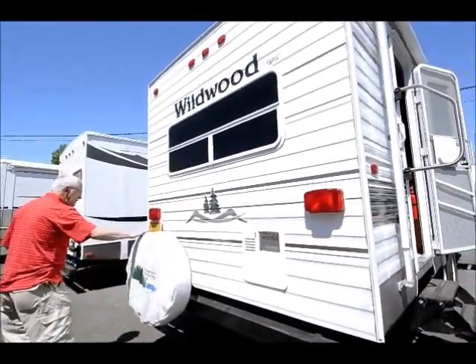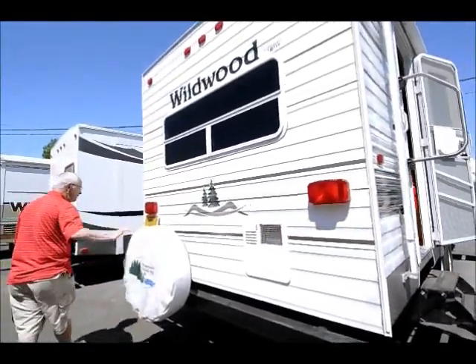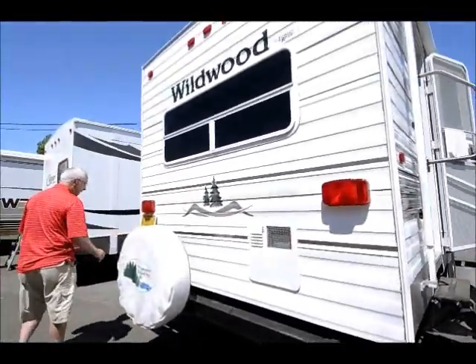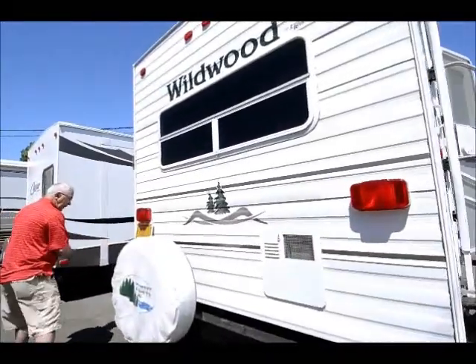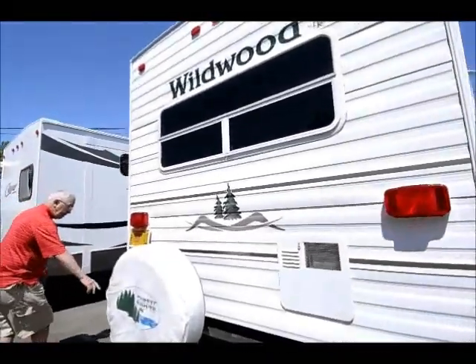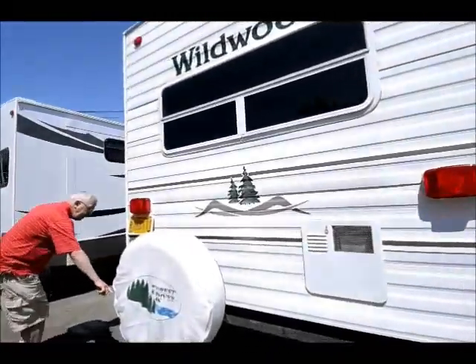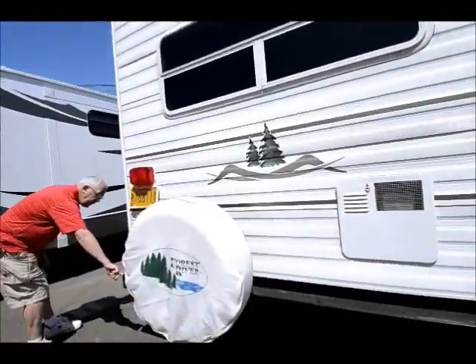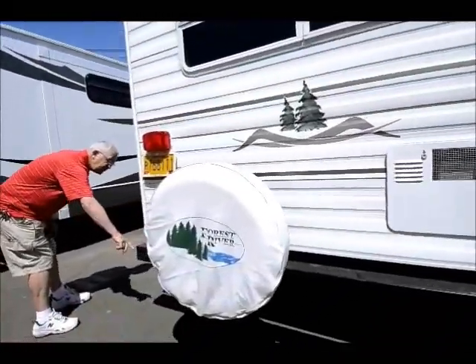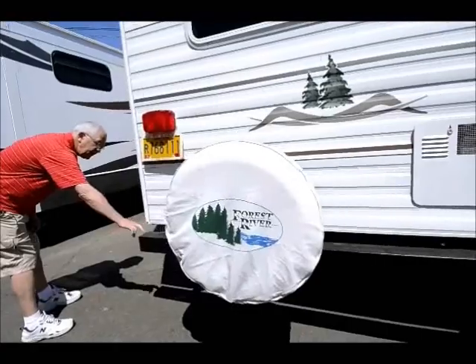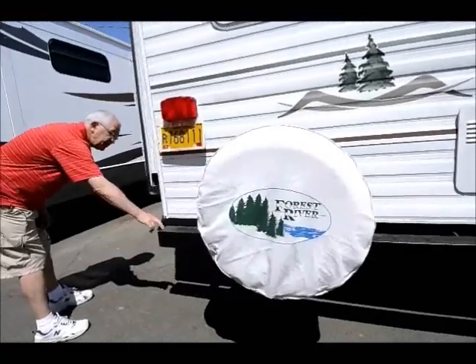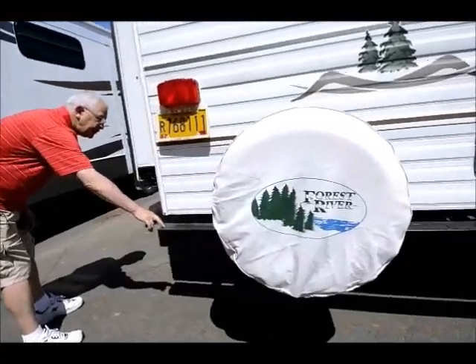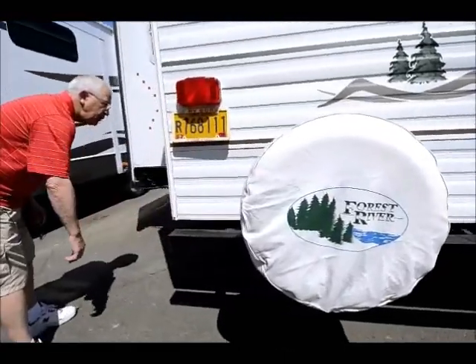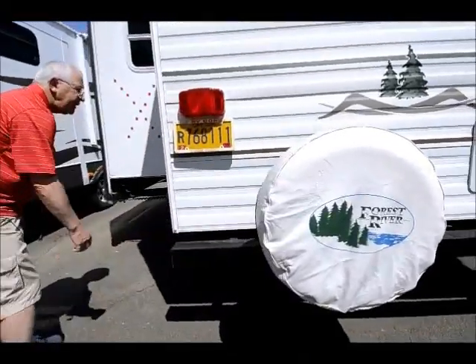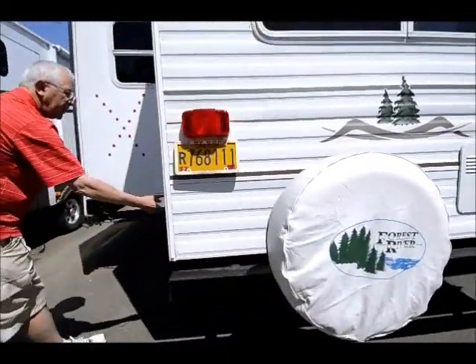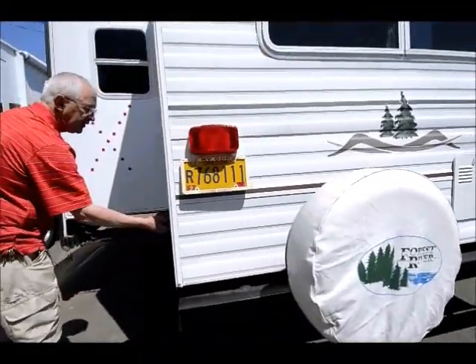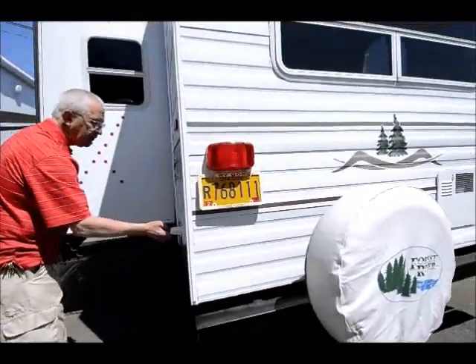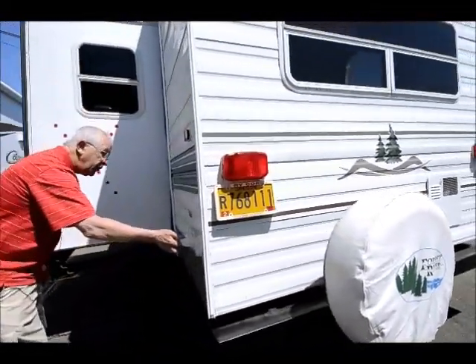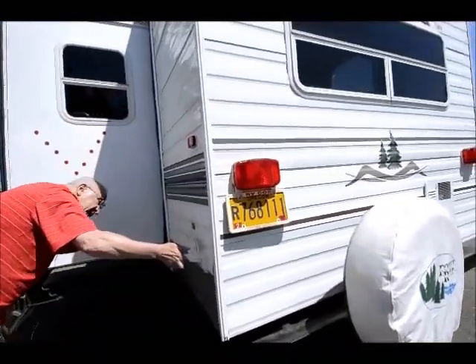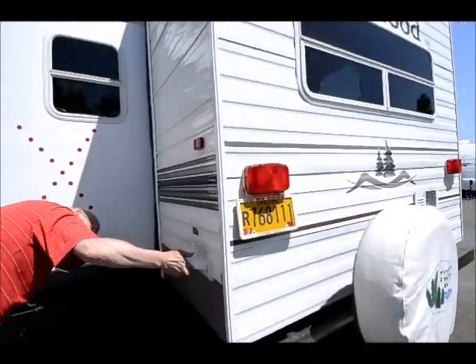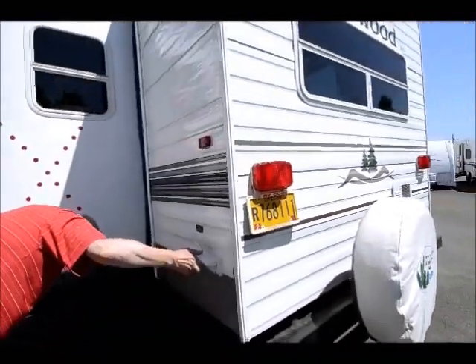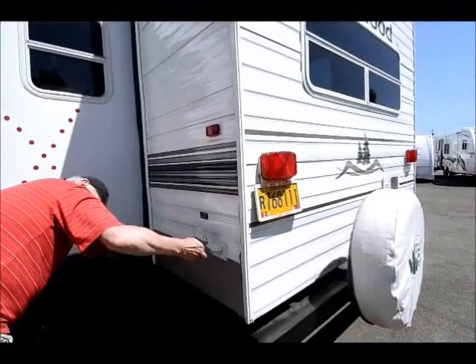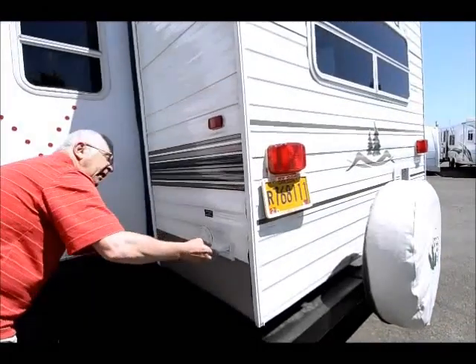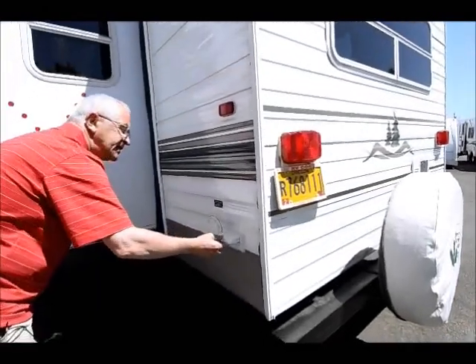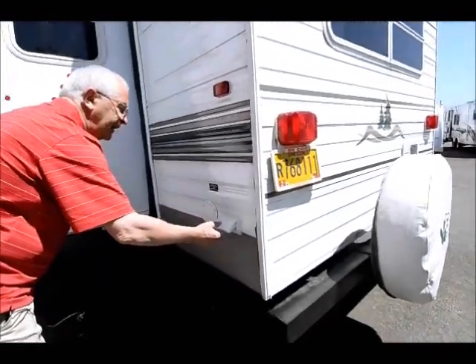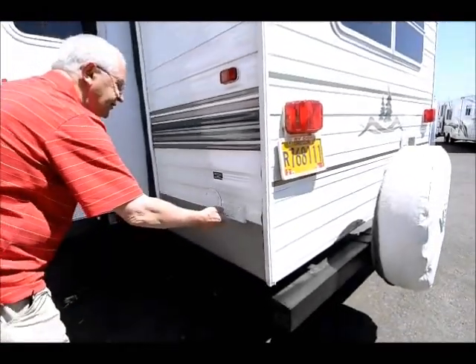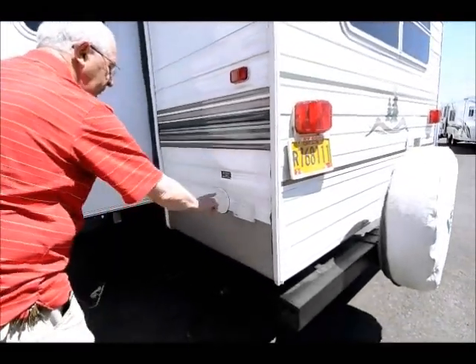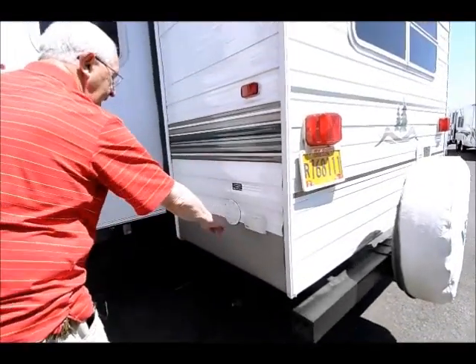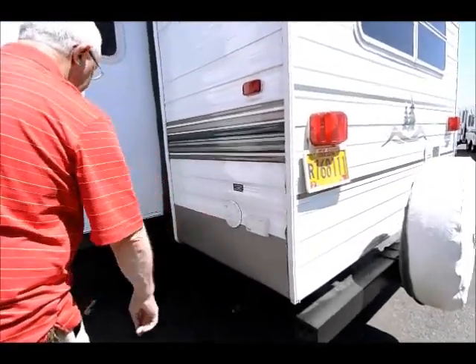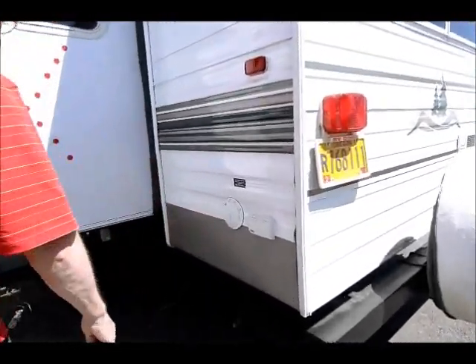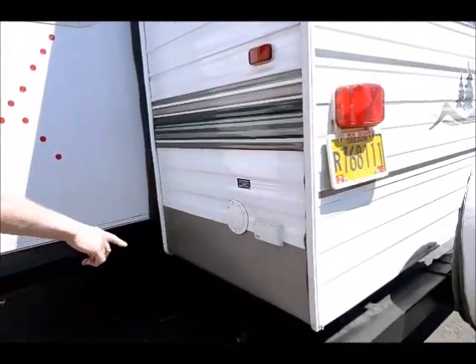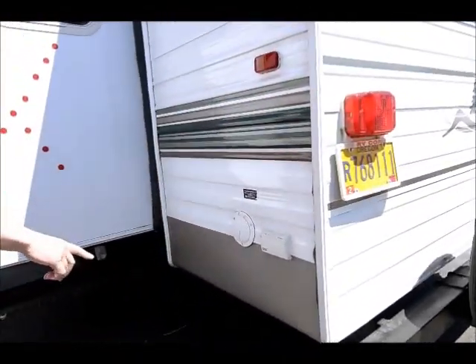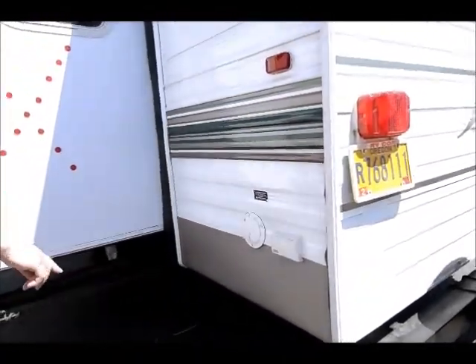Spare tire on the back. The bumper here — you can store a nice 20-foot sewer hose in here. And on the back we have hookup for cable and satellite dish. 30-amp service coming out. Stabilizer jacks.